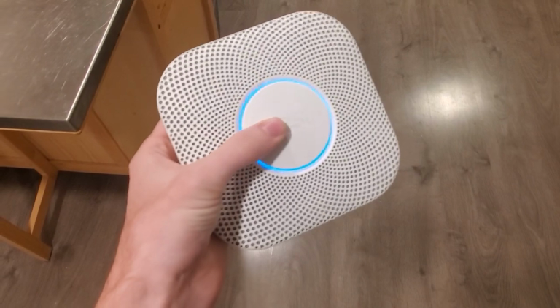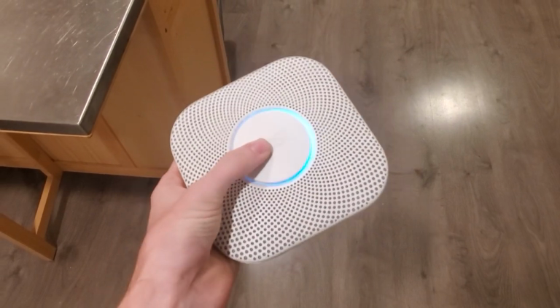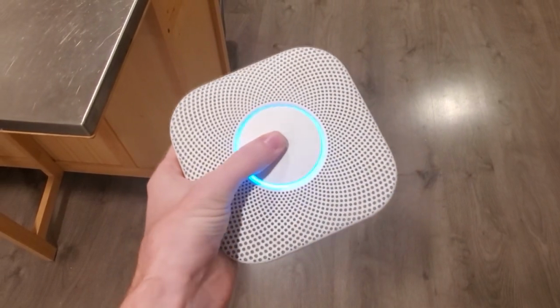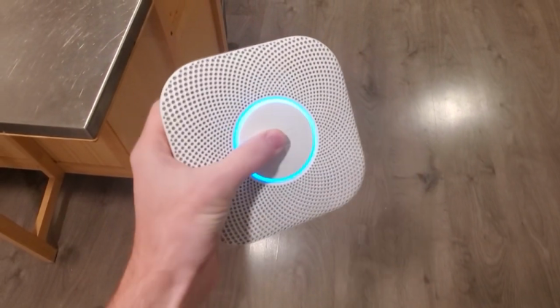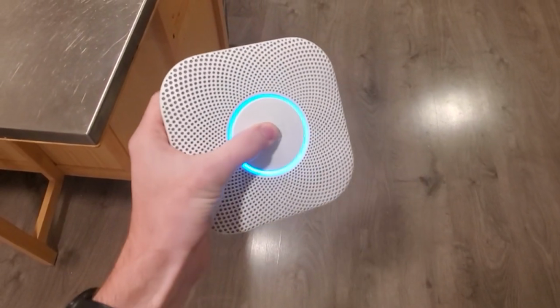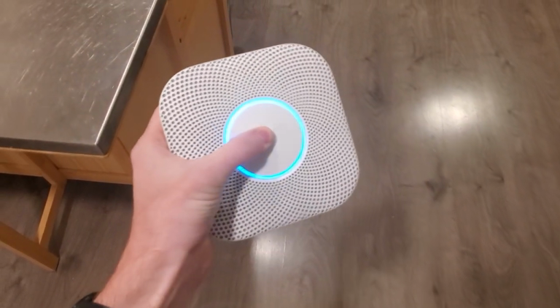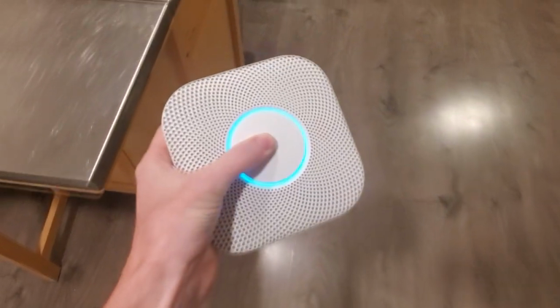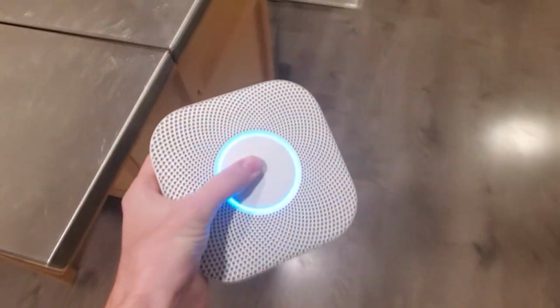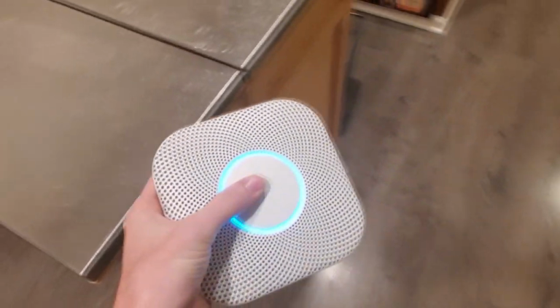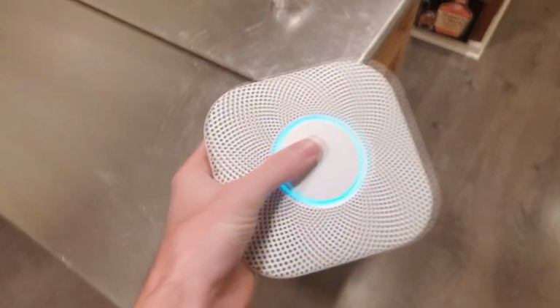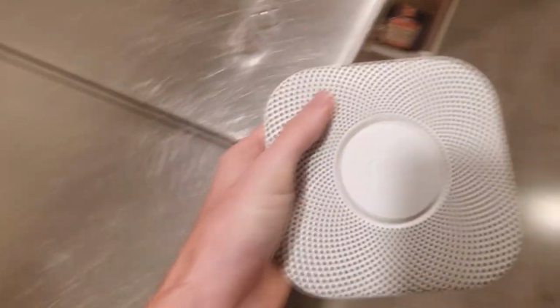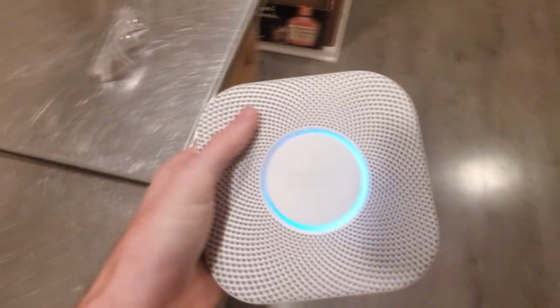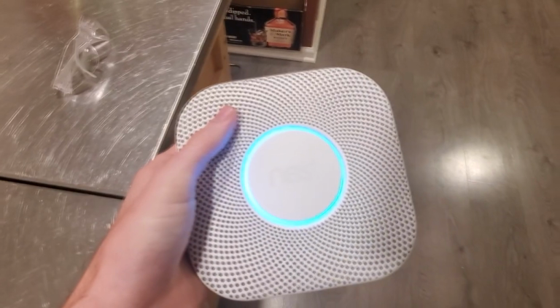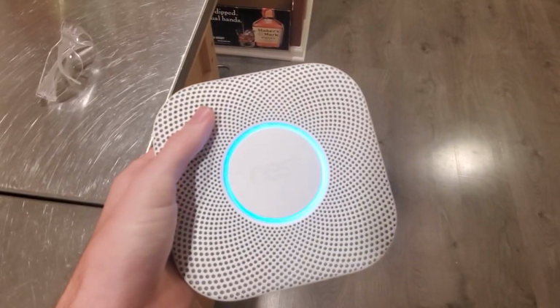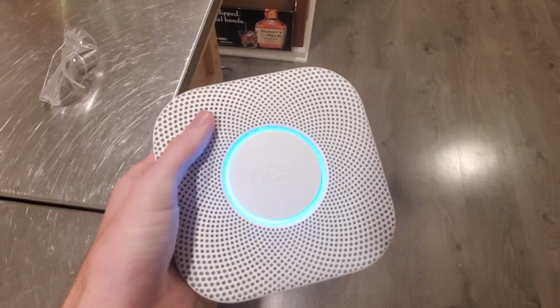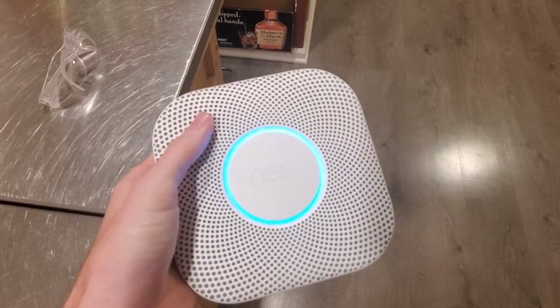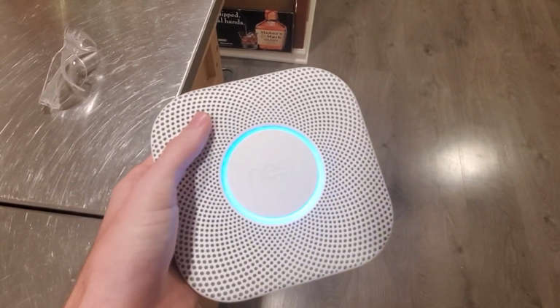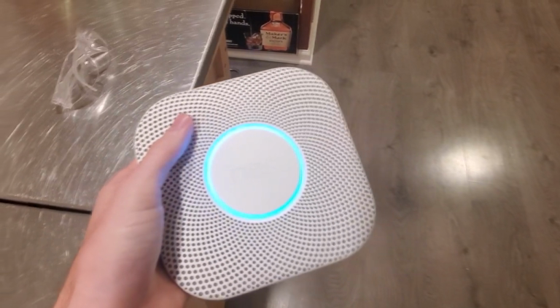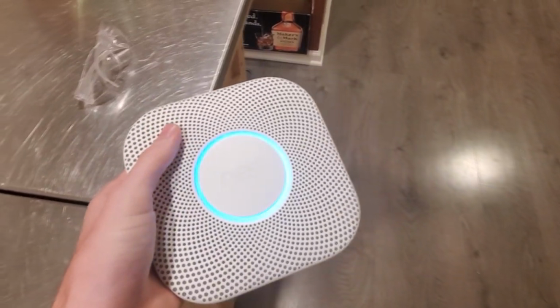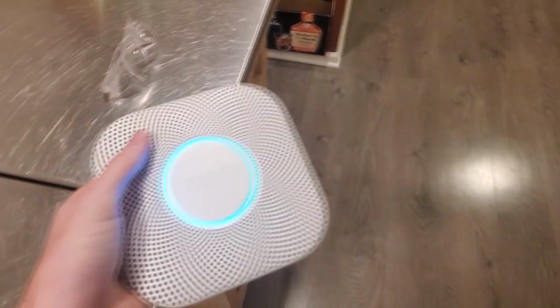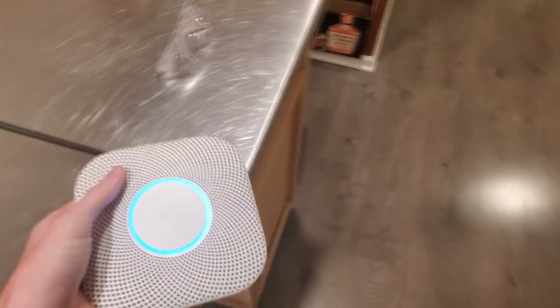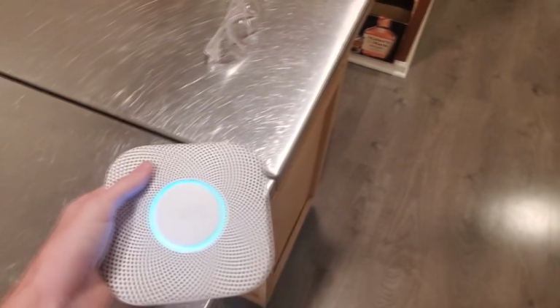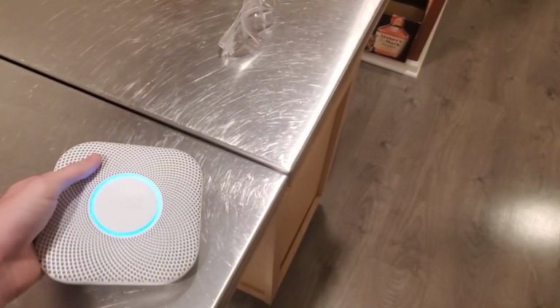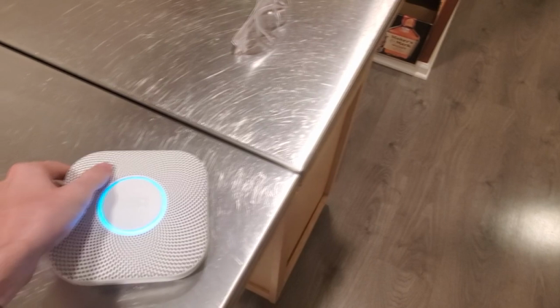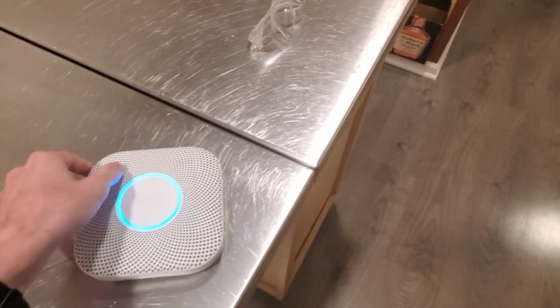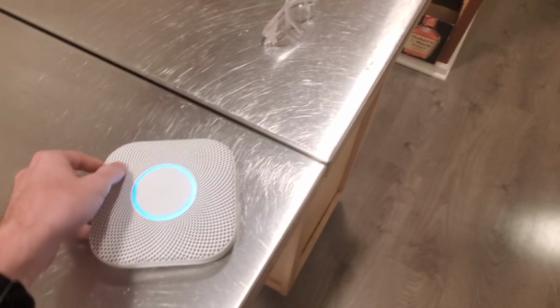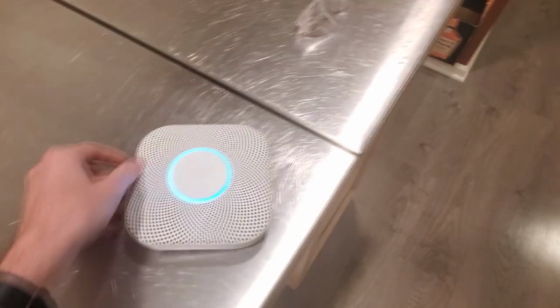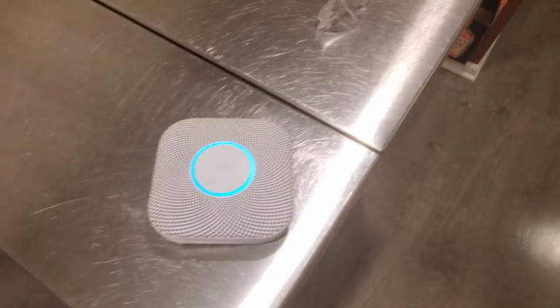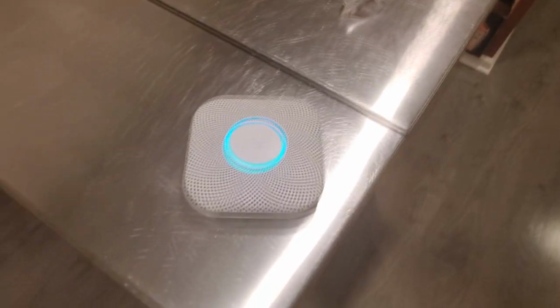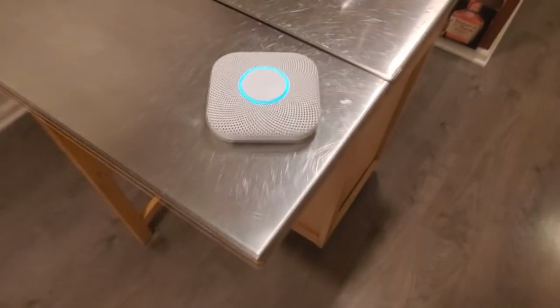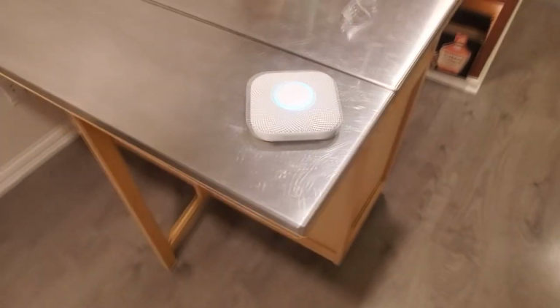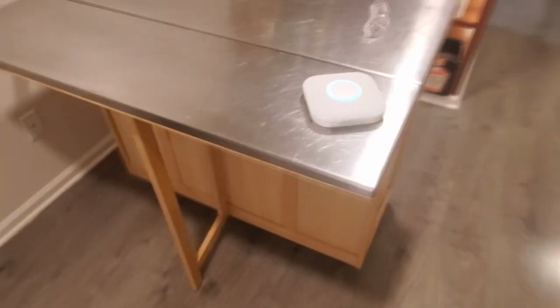Okay. Press to test. This is only a test. The alarm will sound. The alarm is loud. The test starts in 10 seconds. Press to cancel. Well, can't be that loud.